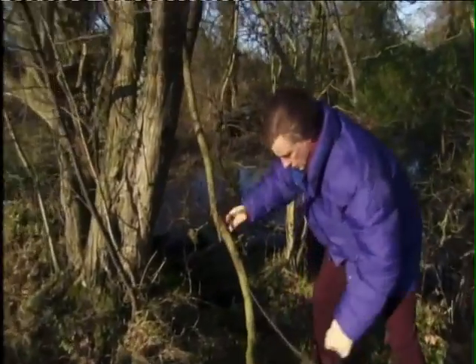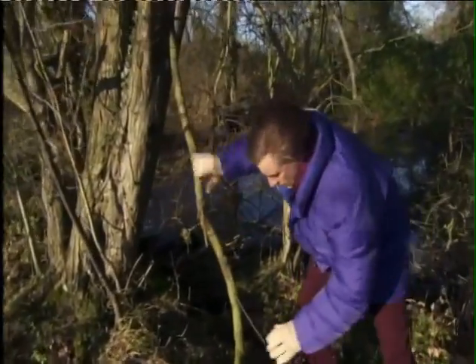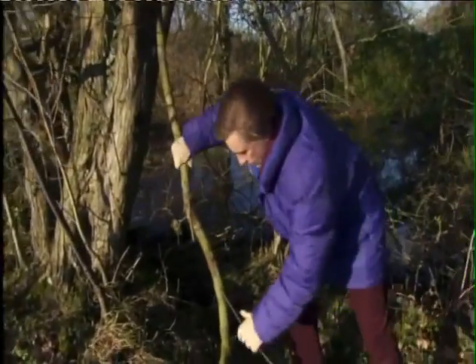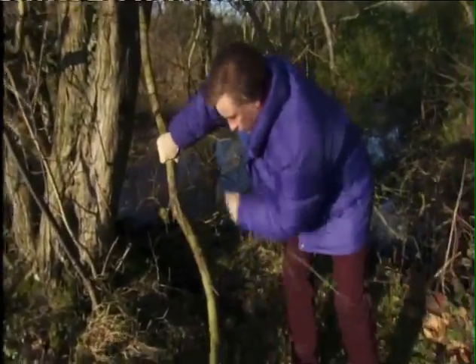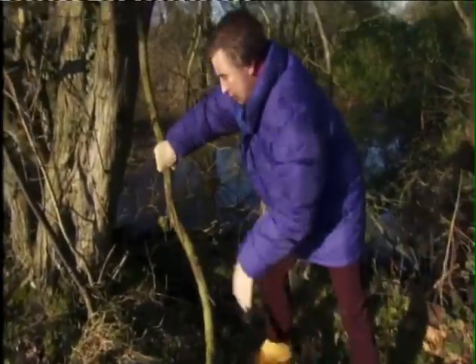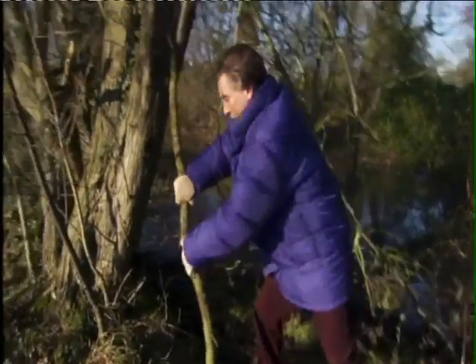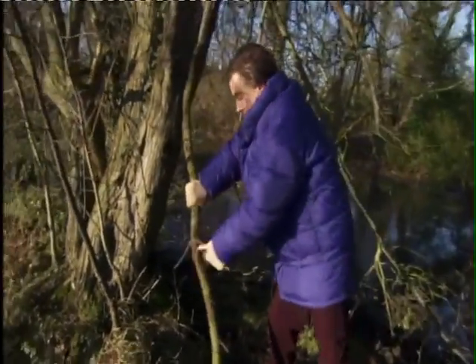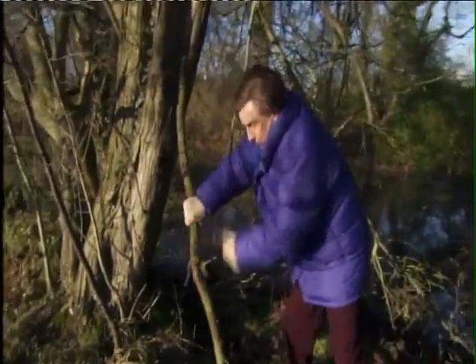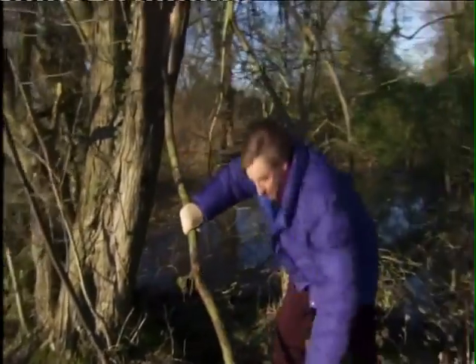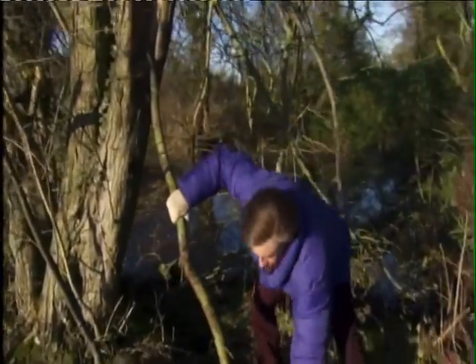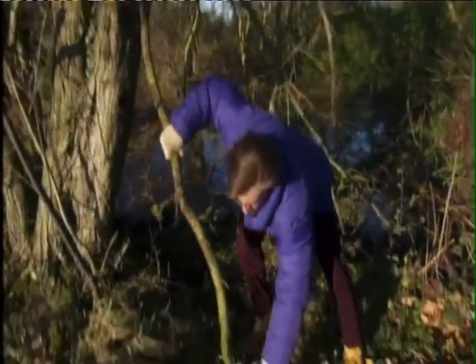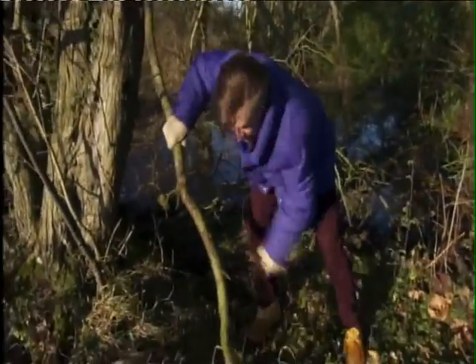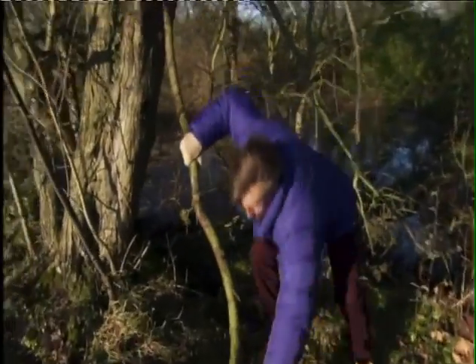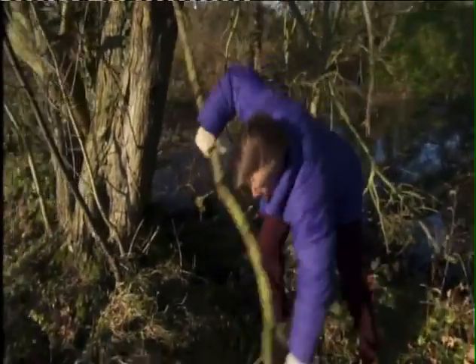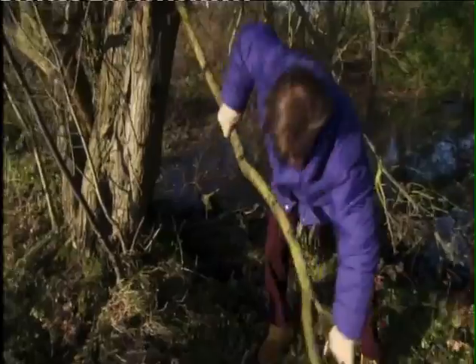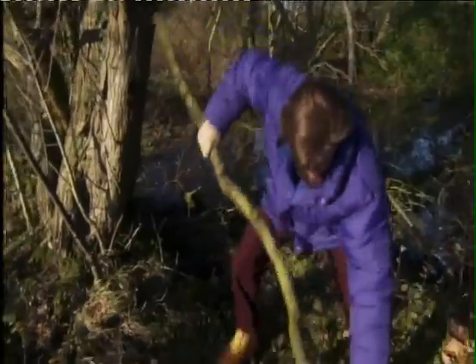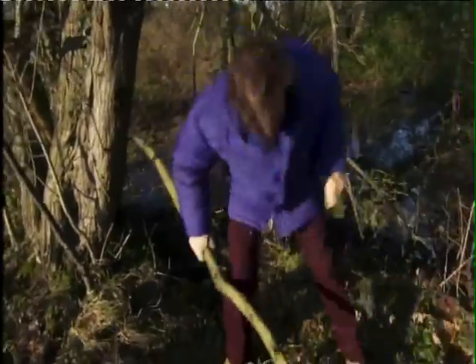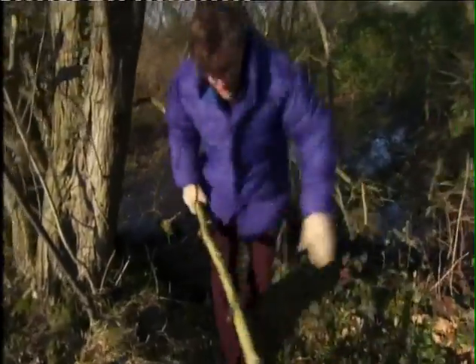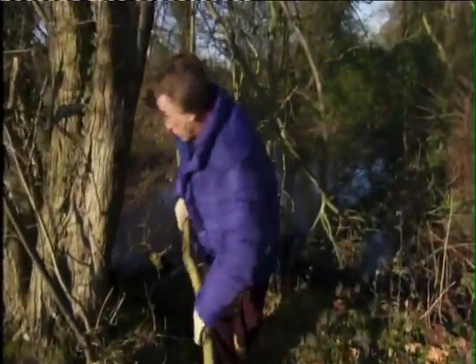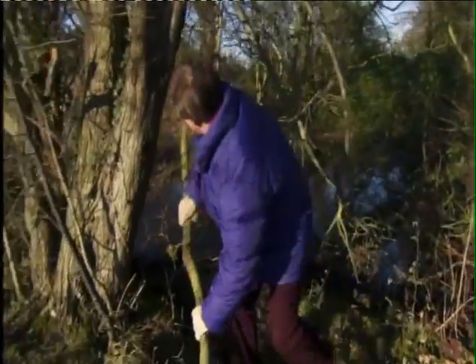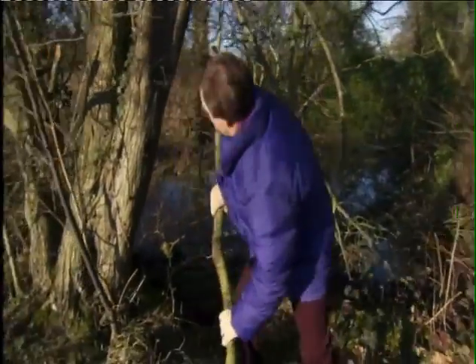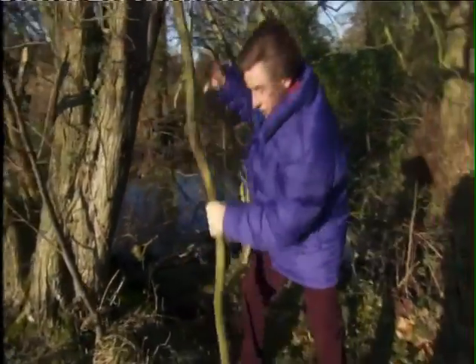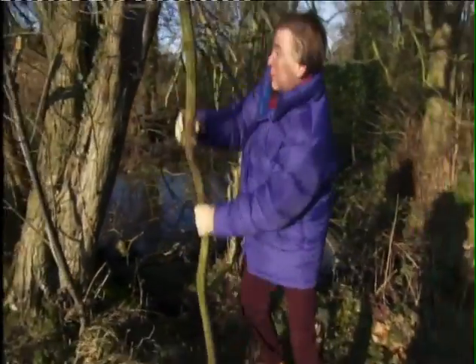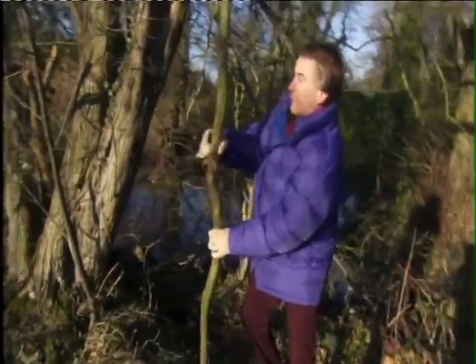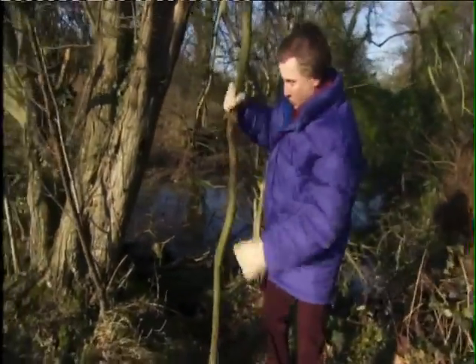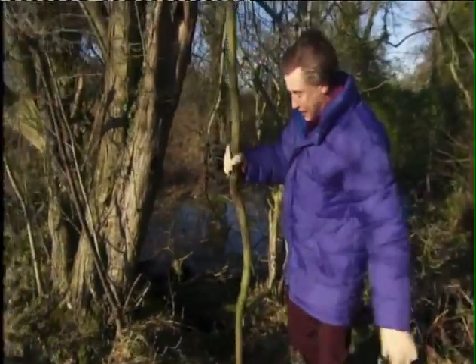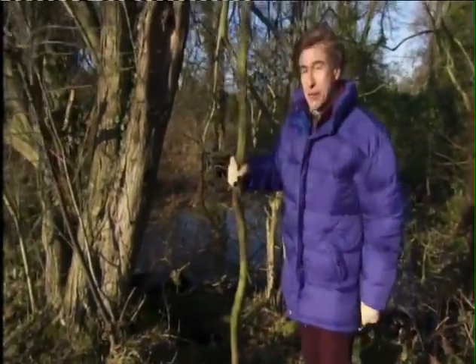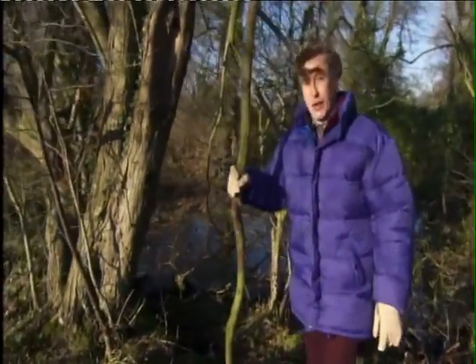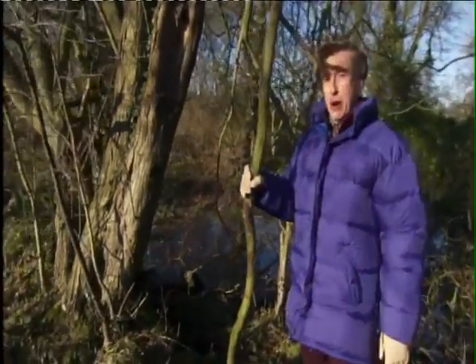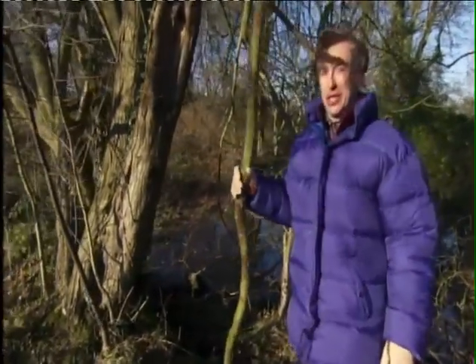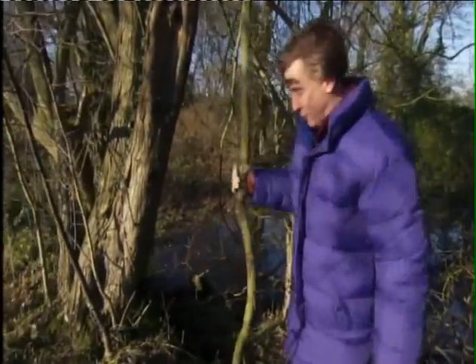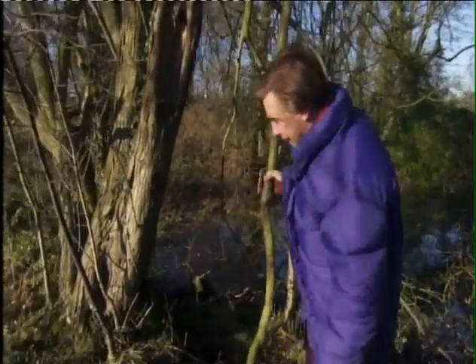Just snap away the excess branches. Very simple. That was a bit too big — makes me look like Moses. I don't want that.